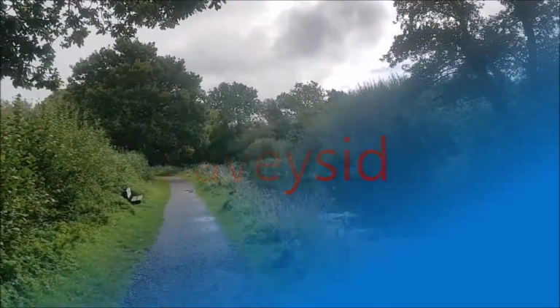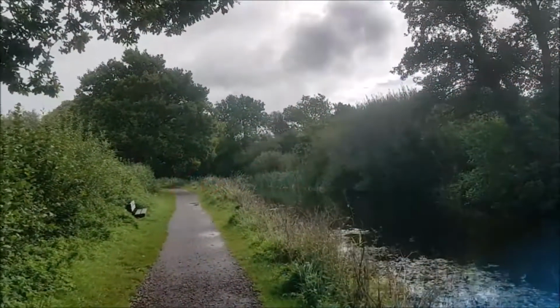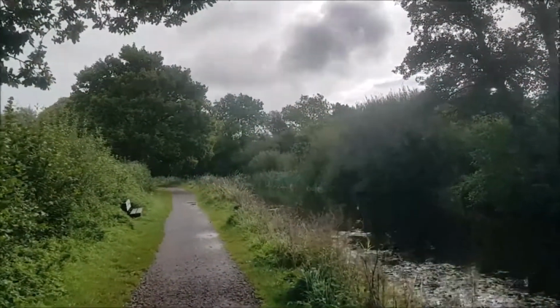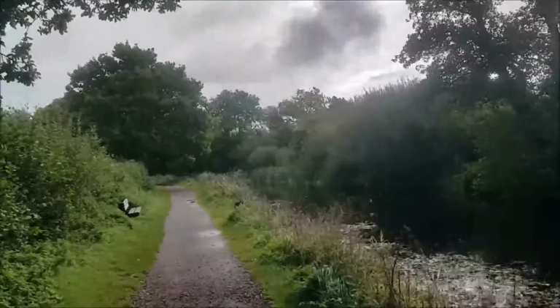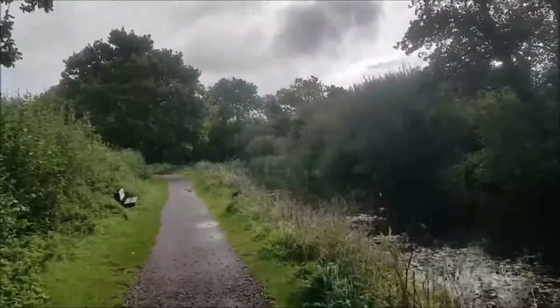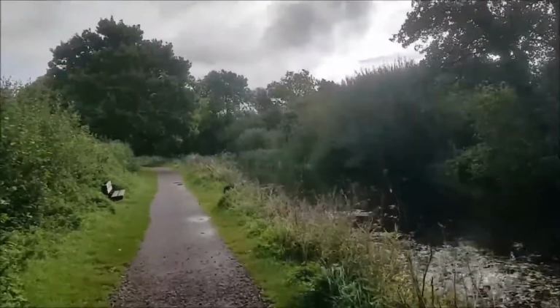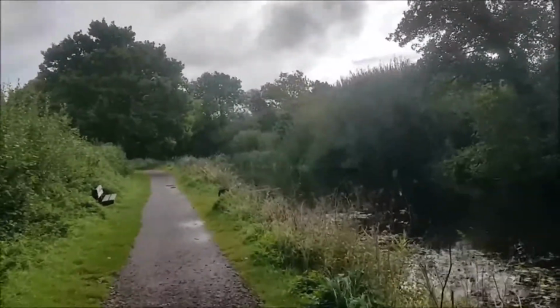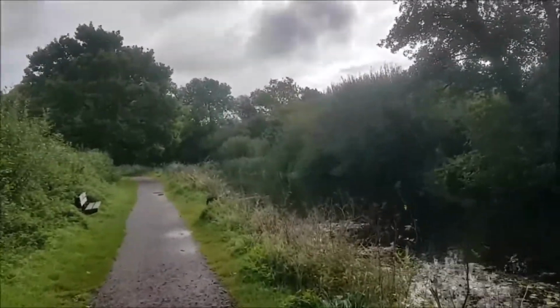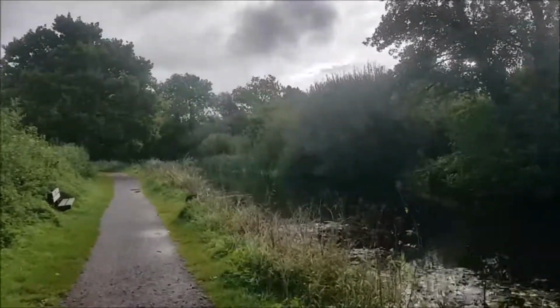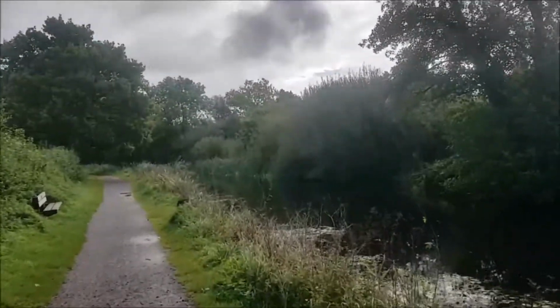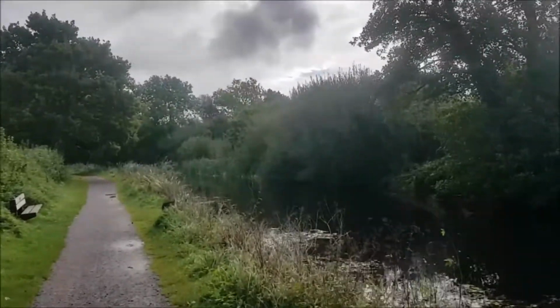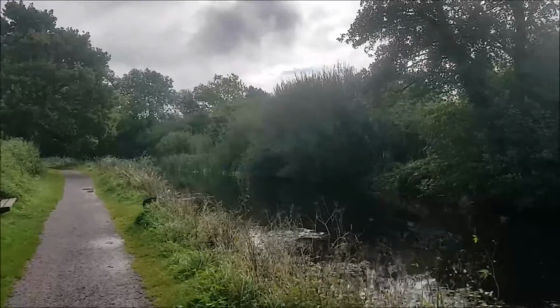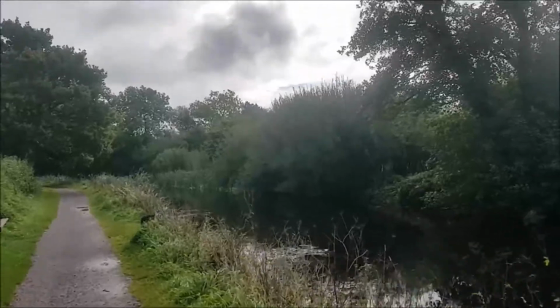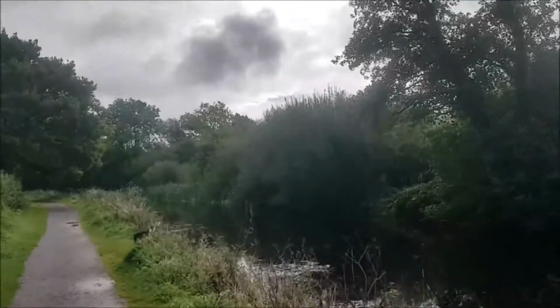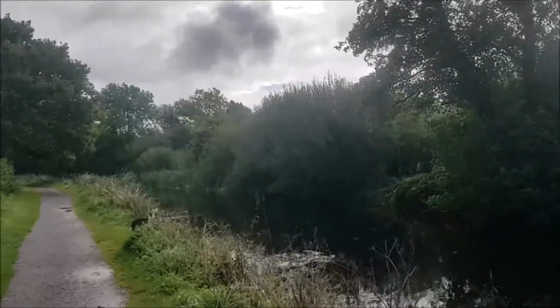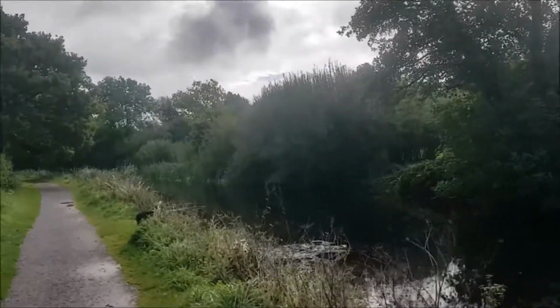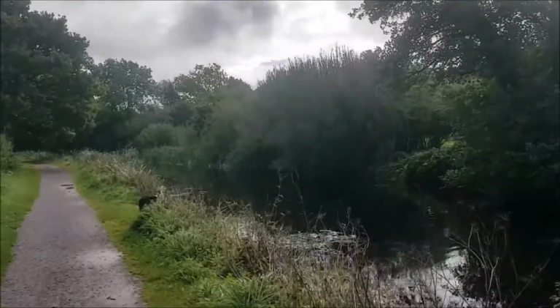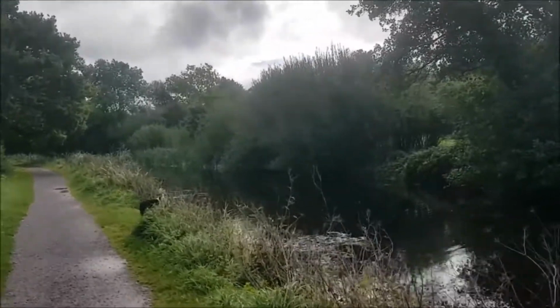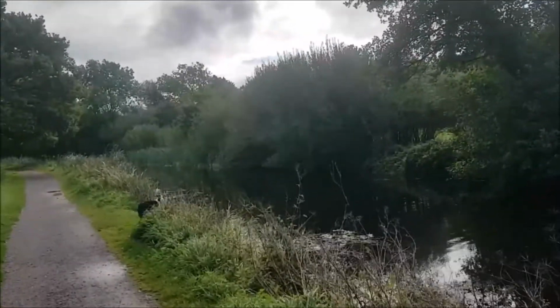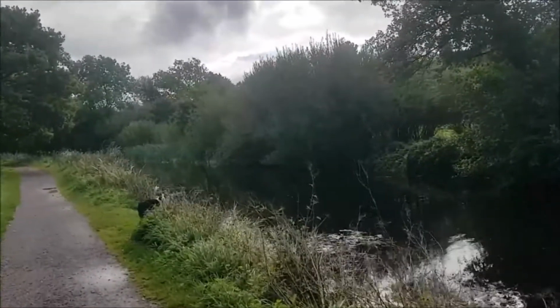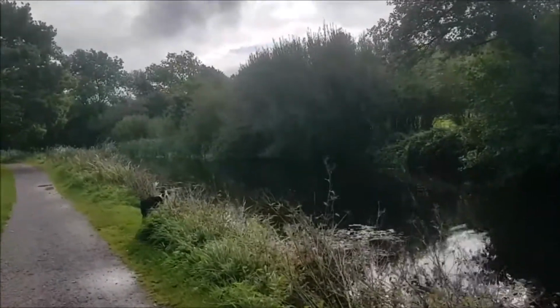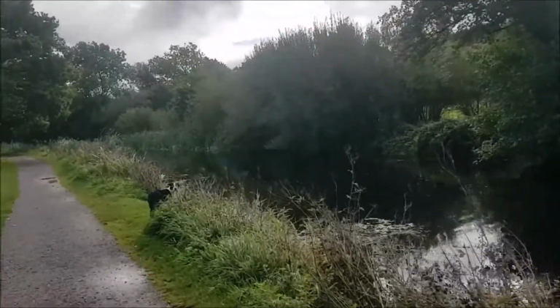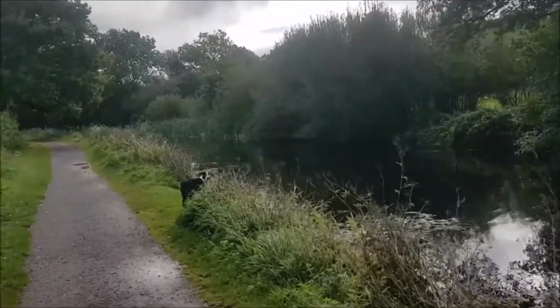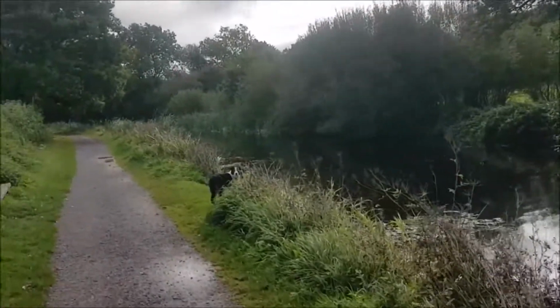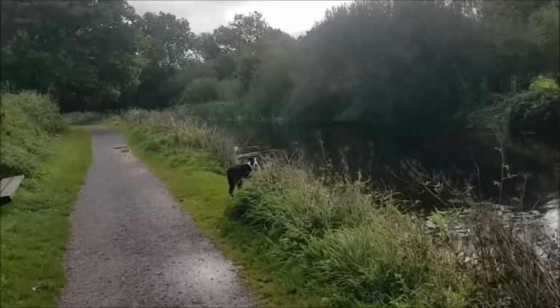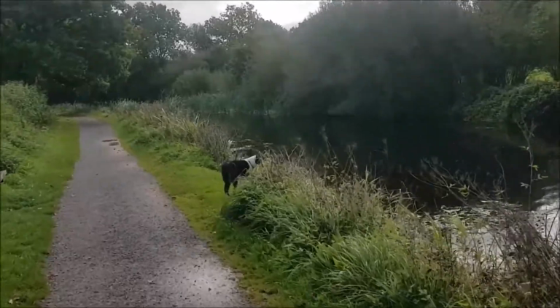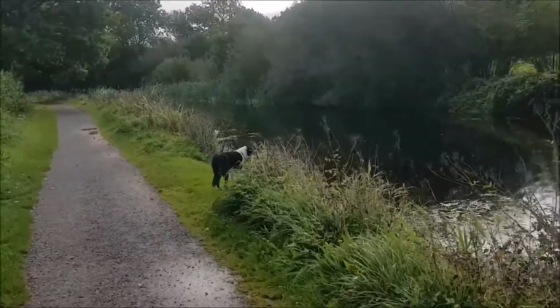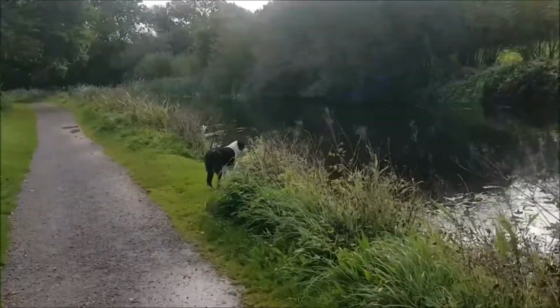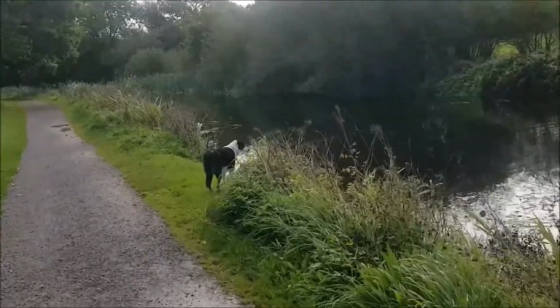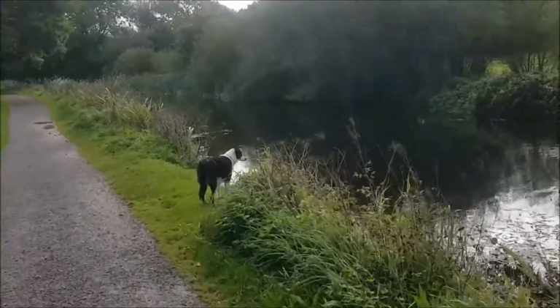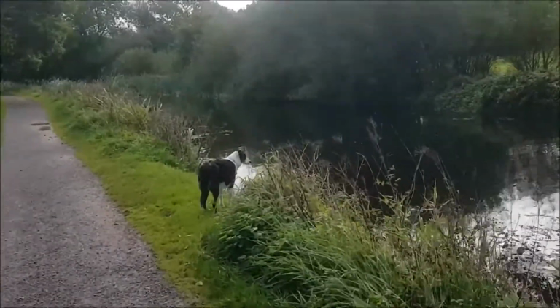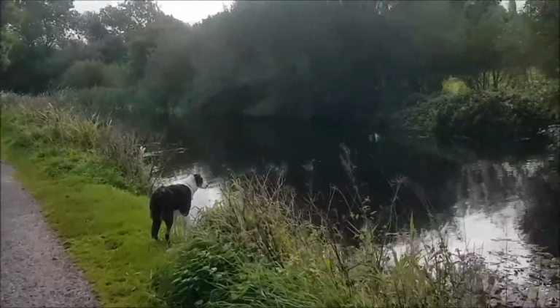Hello everybody. Not a lot going on in terms of my trees this week, so I'm doing a video about something other than my trees. There's Cooper now, watching the ducks.